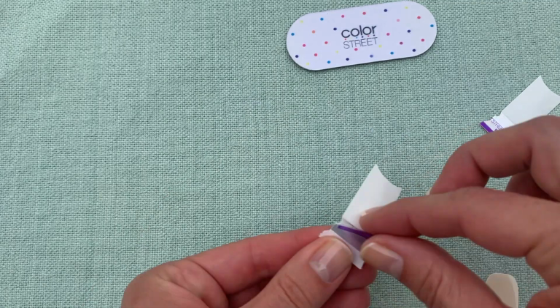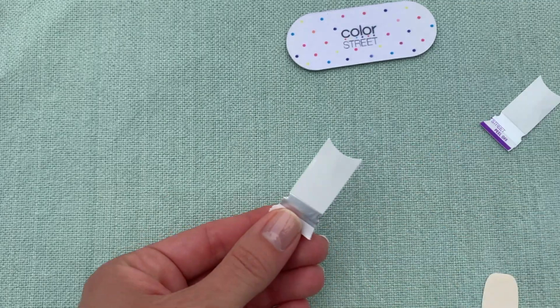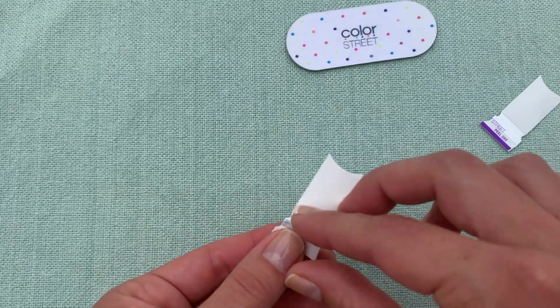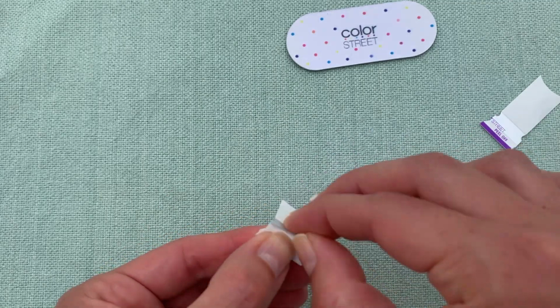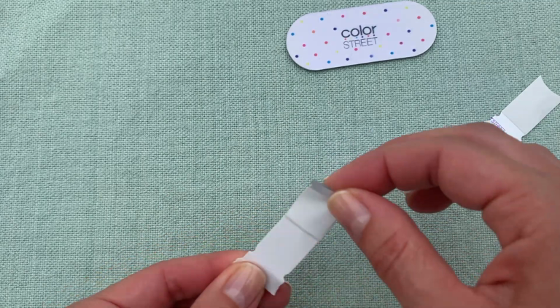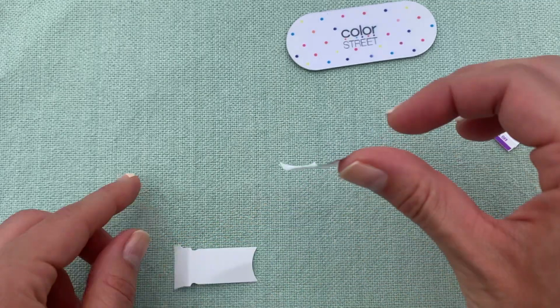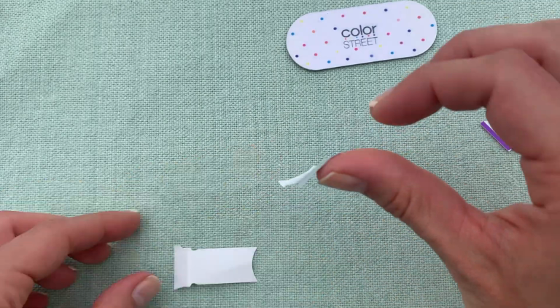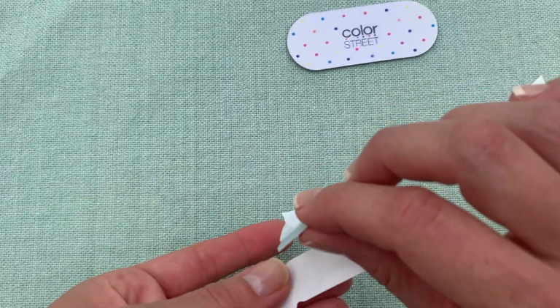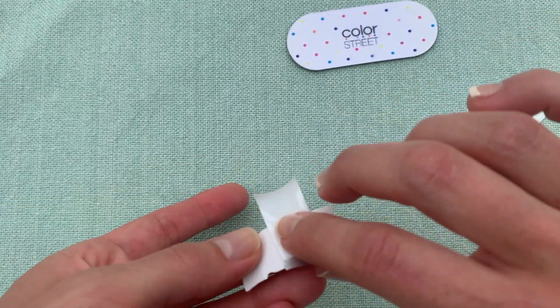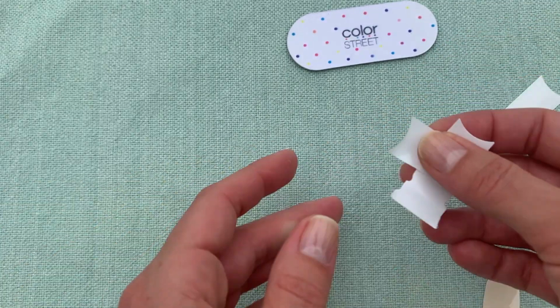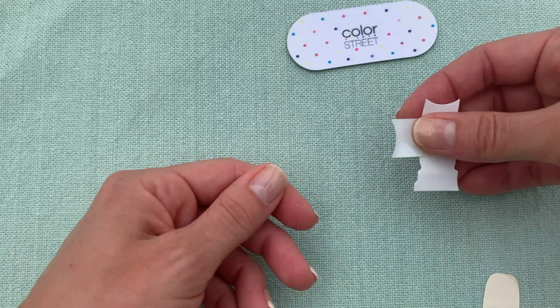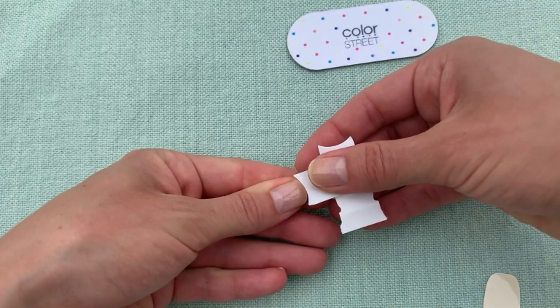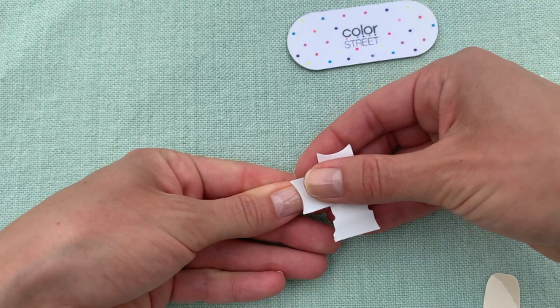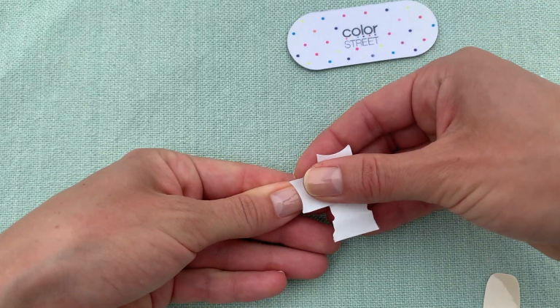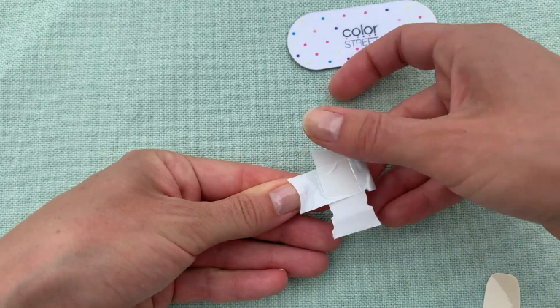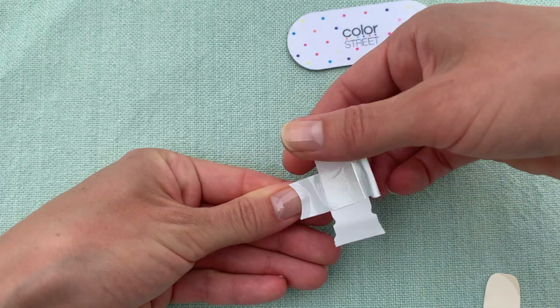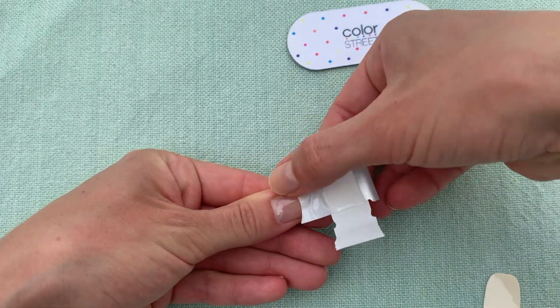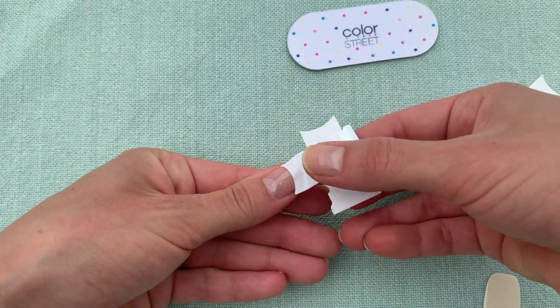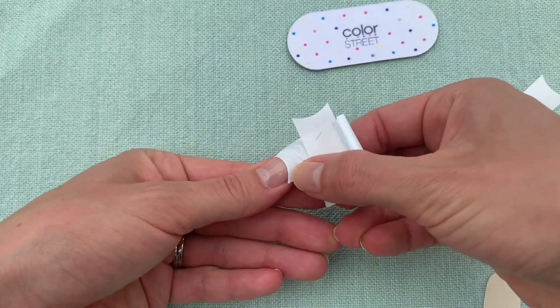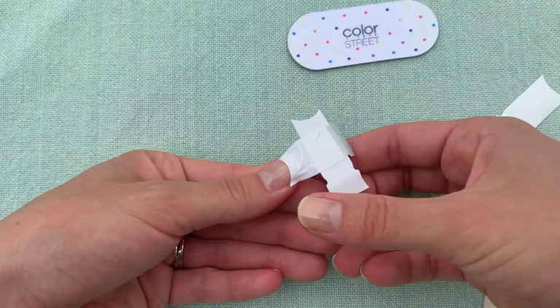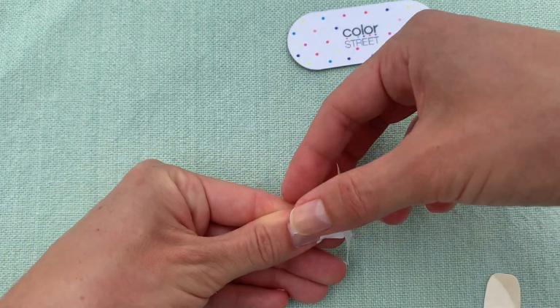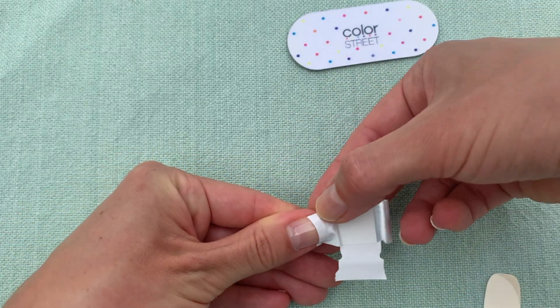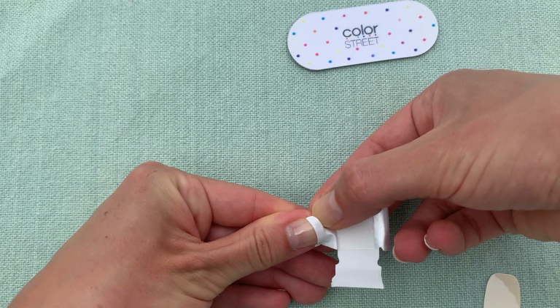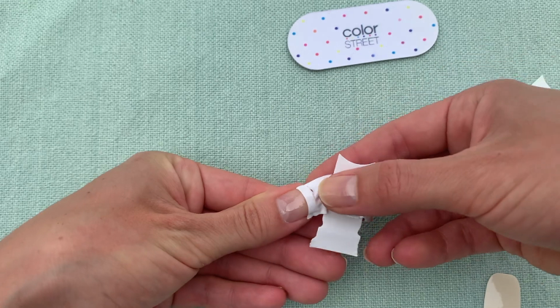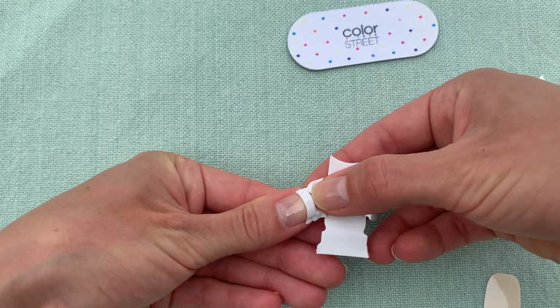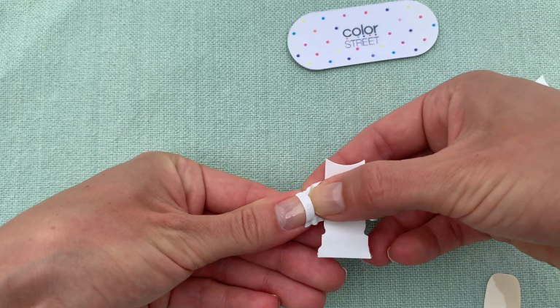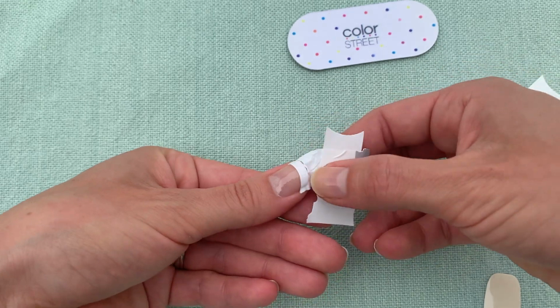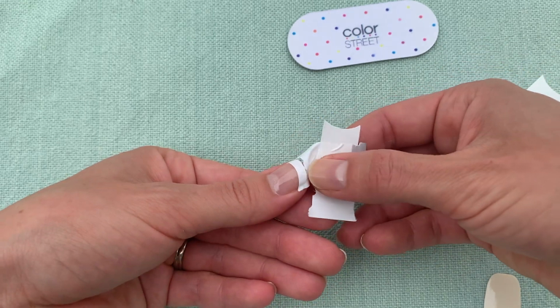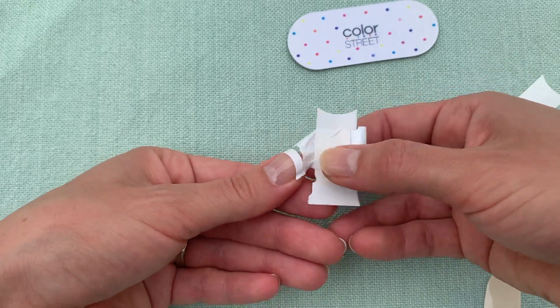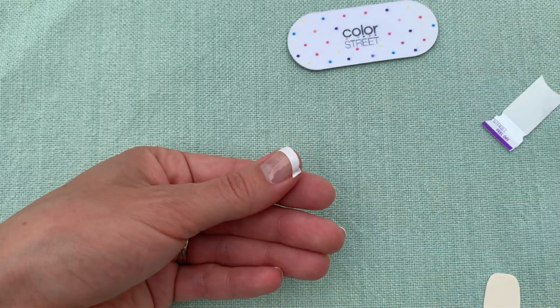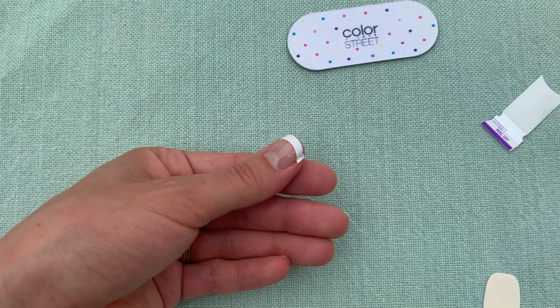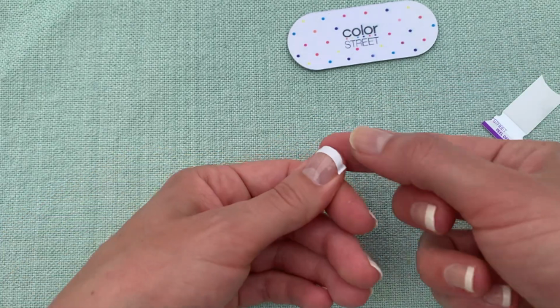Complete your fancy French tip manicure by applying the thumbs. These French tips are super versatile — if you like a thicker French tip, just apply it further down on your nail.